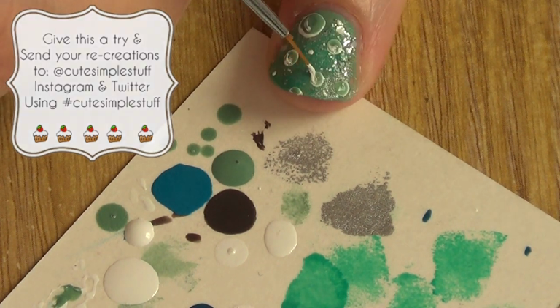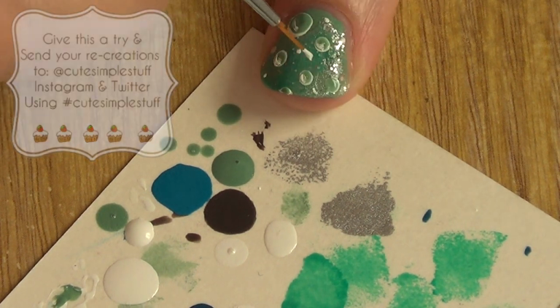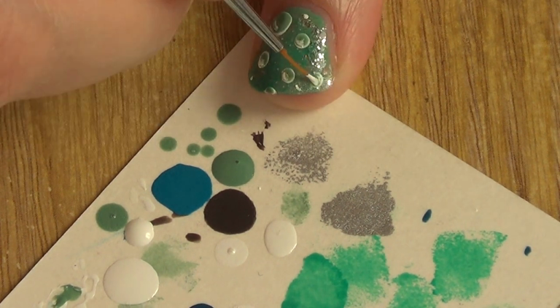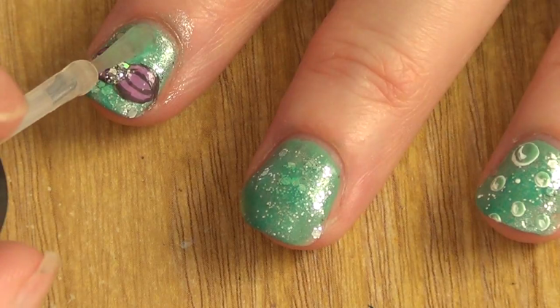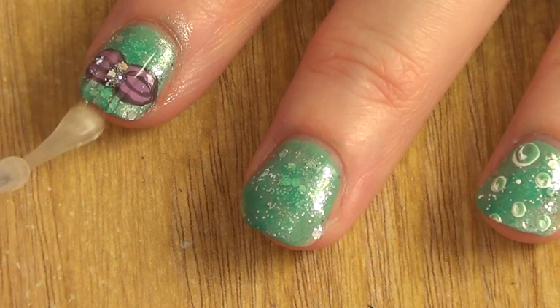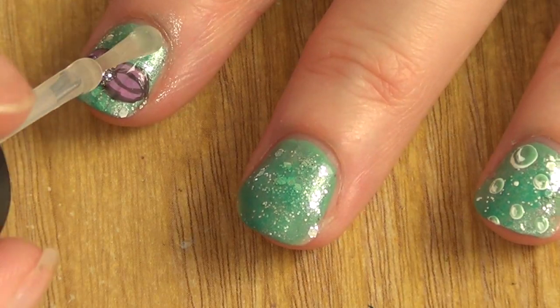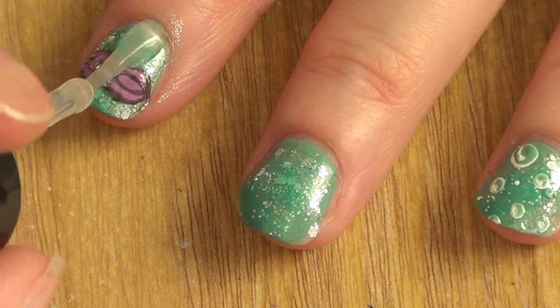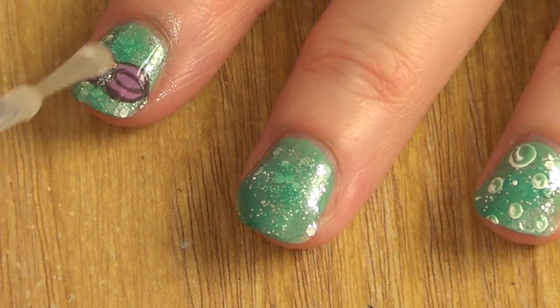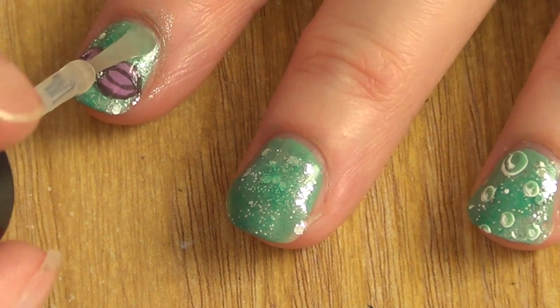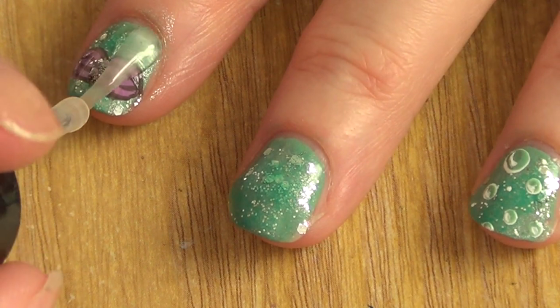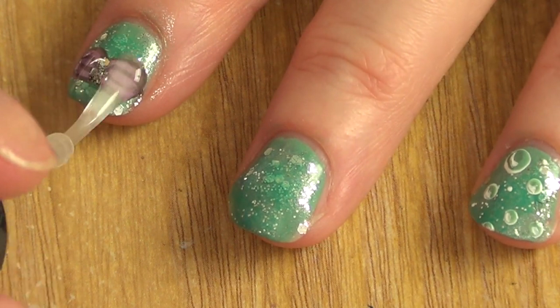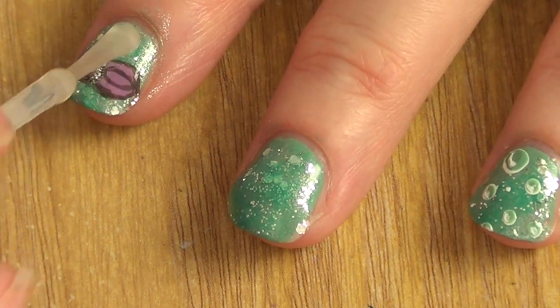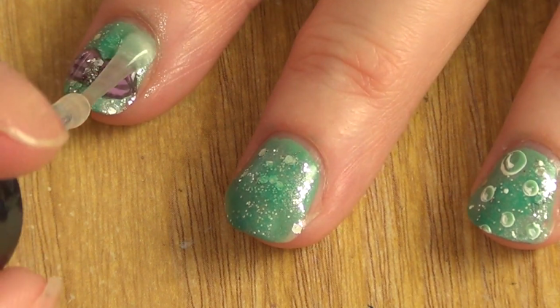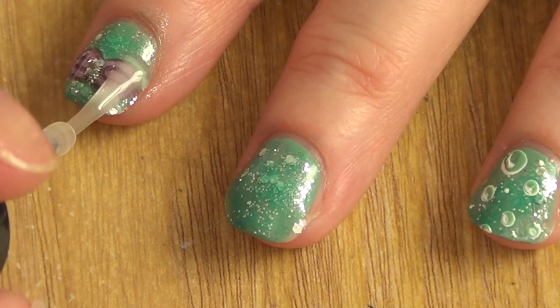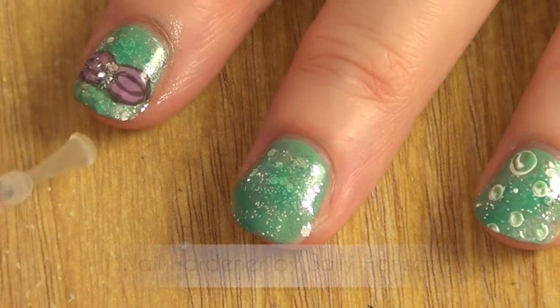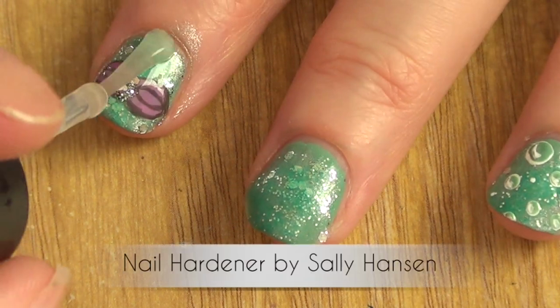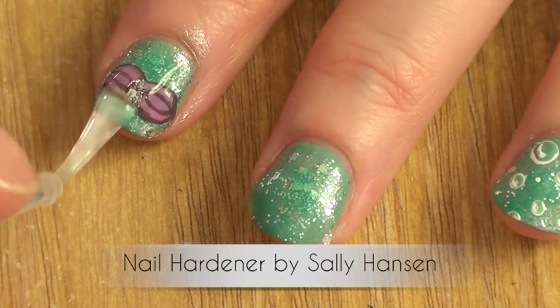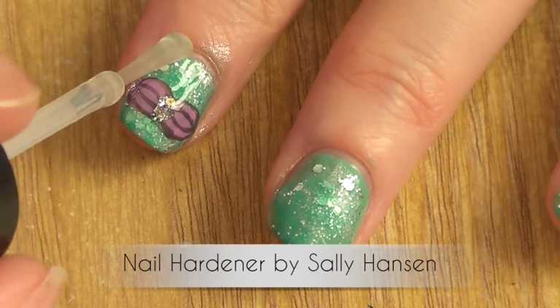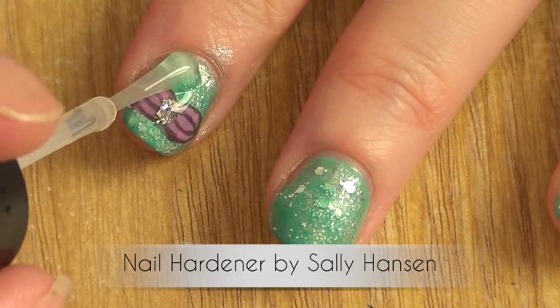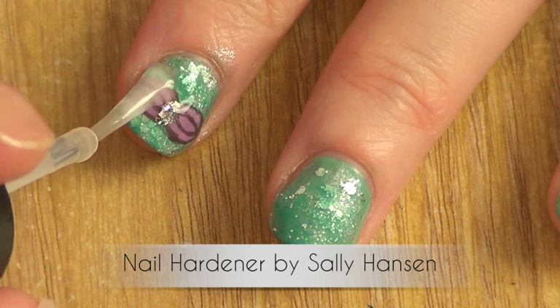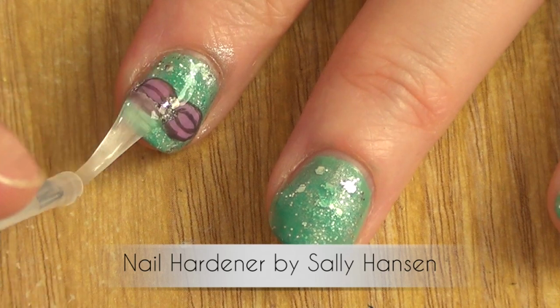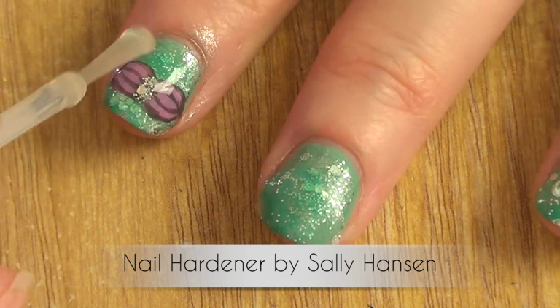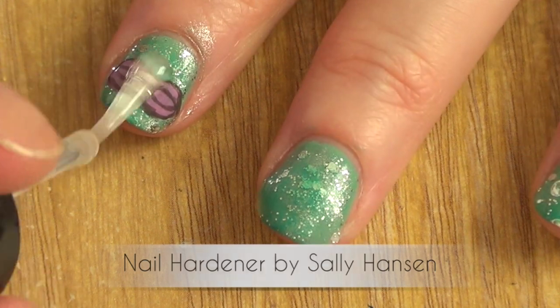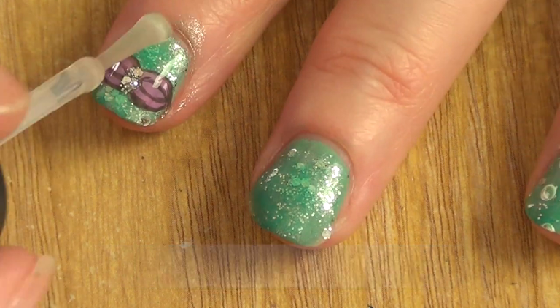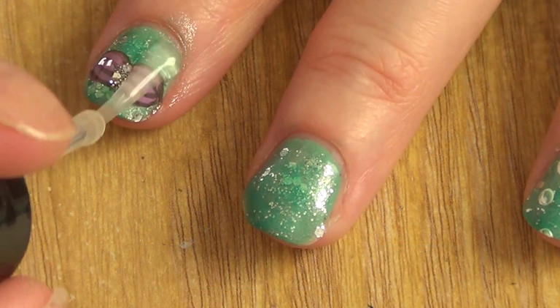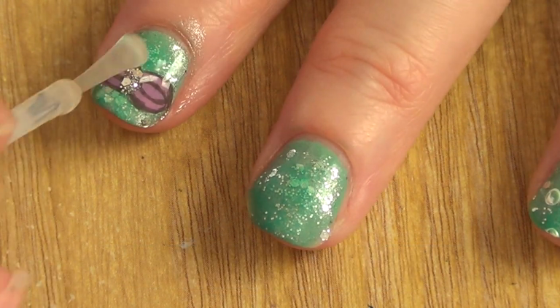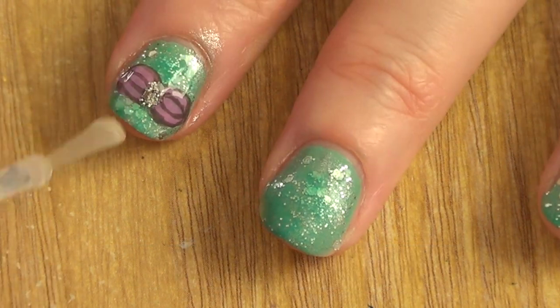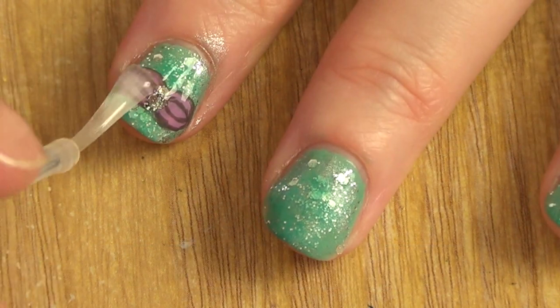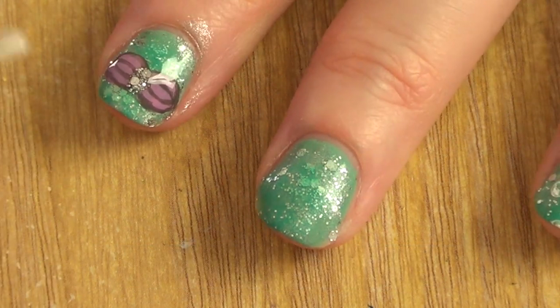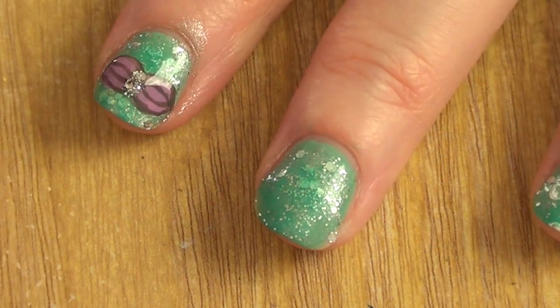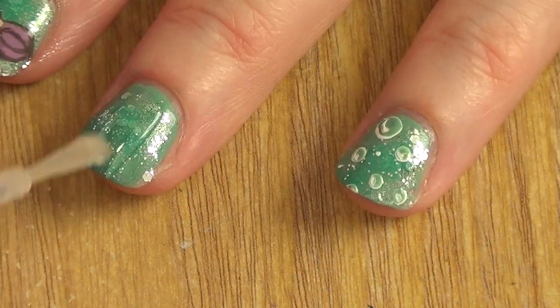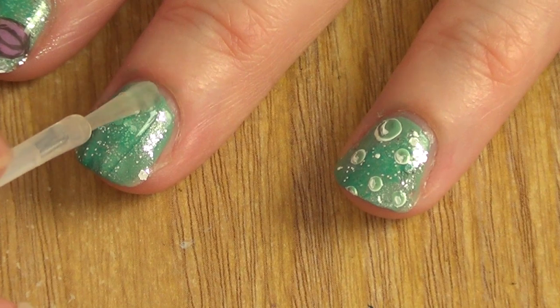Last but not least, I'm going to be adding my top coat. I'm using my hardener — as always, this is the one that I like using the most because it works fine for me.